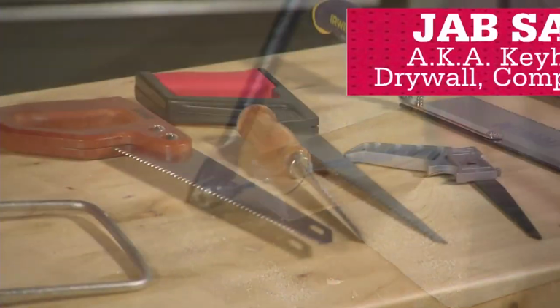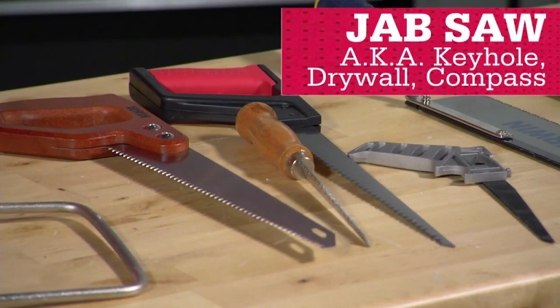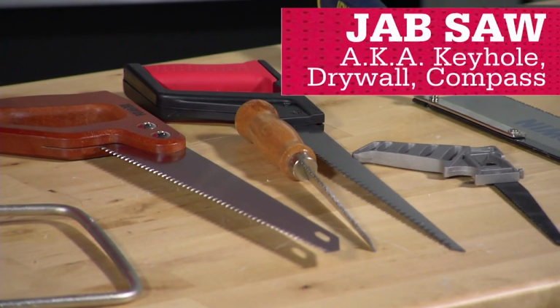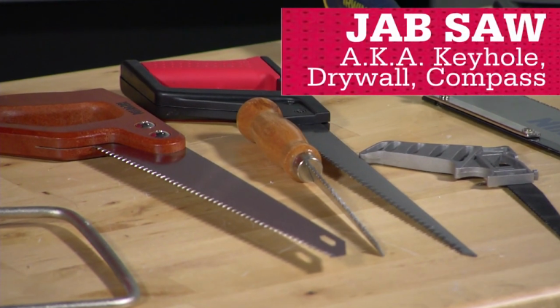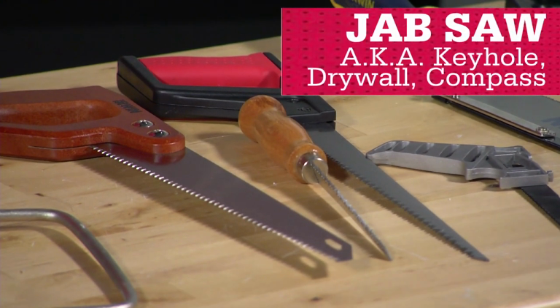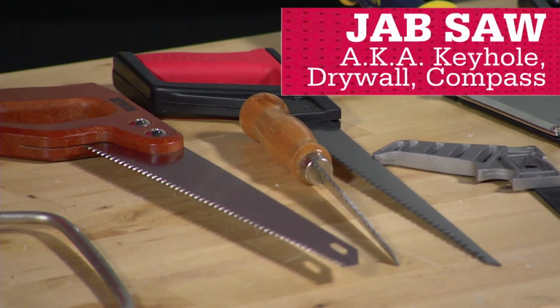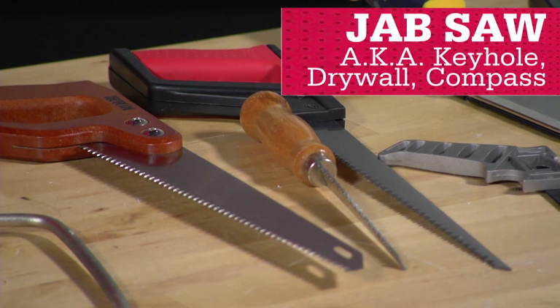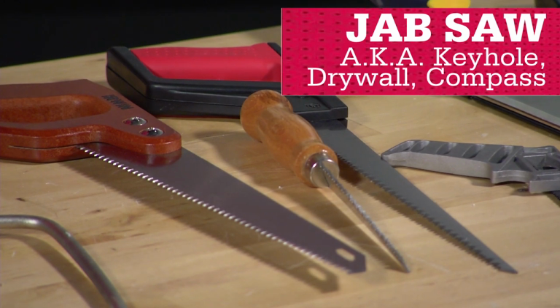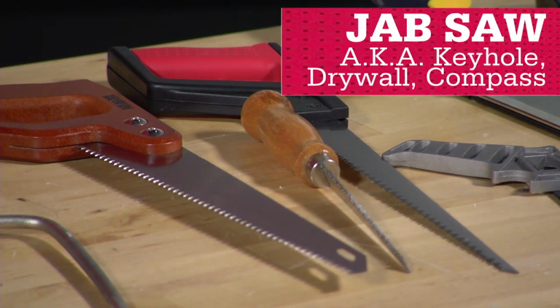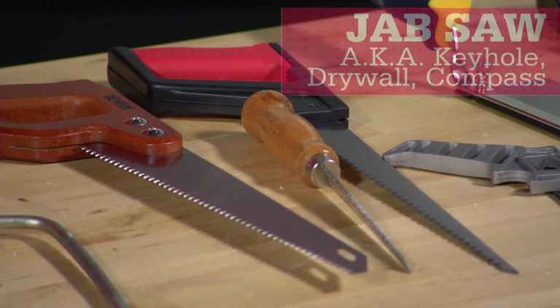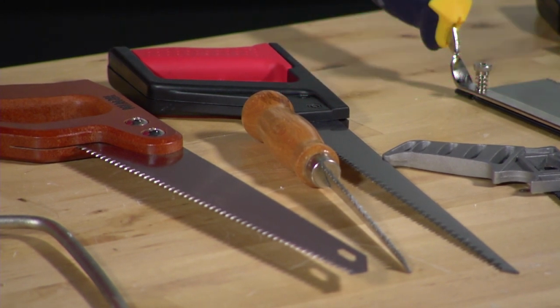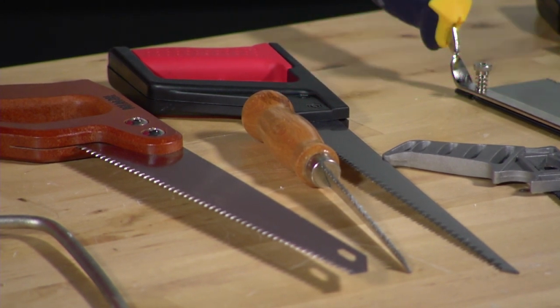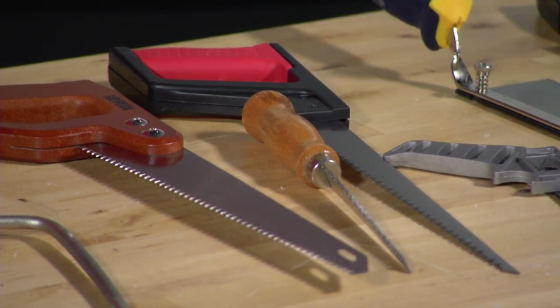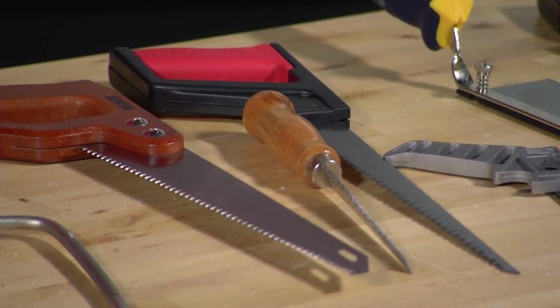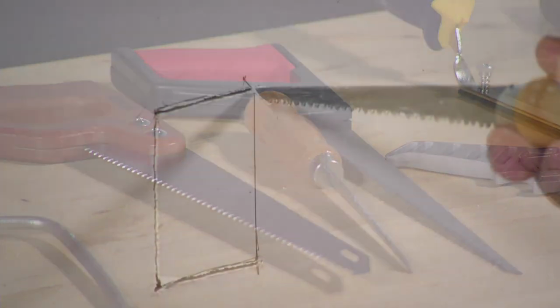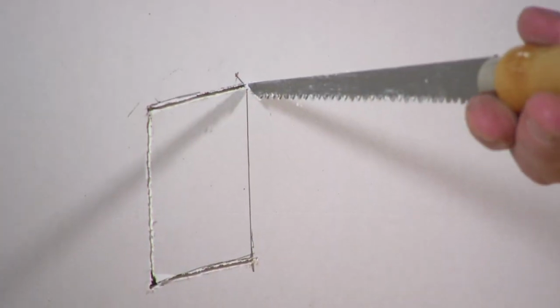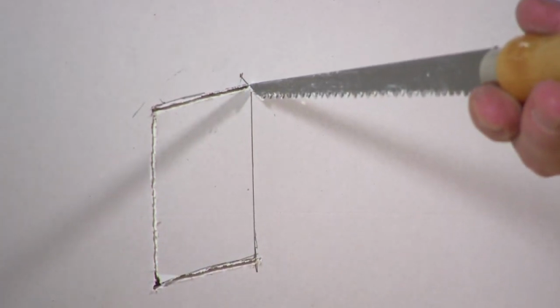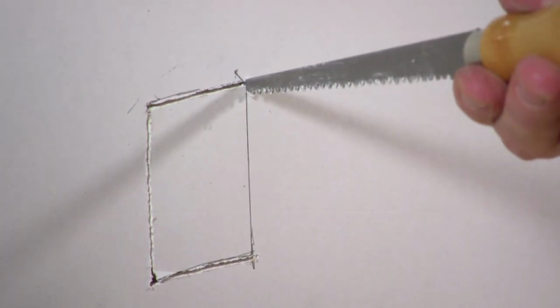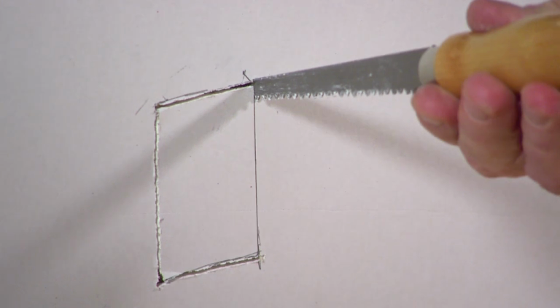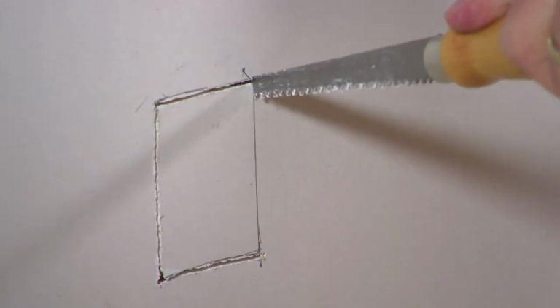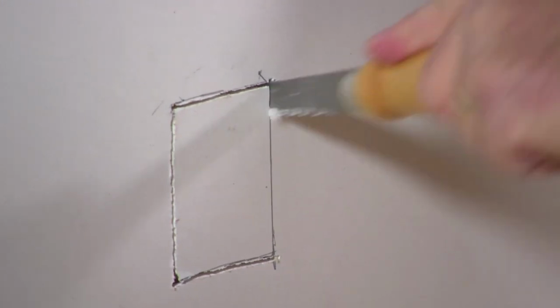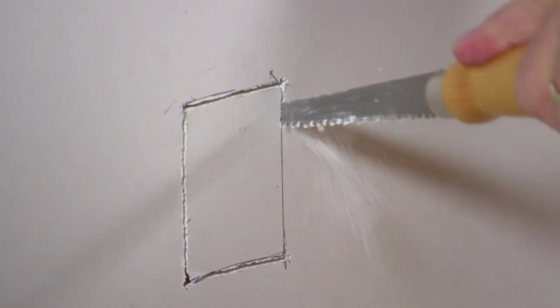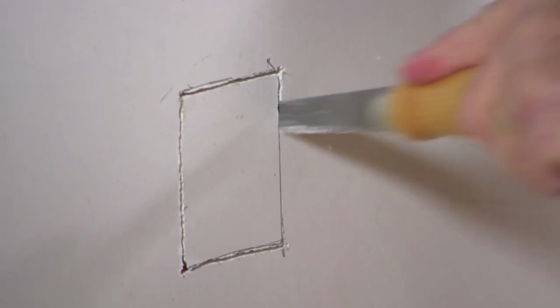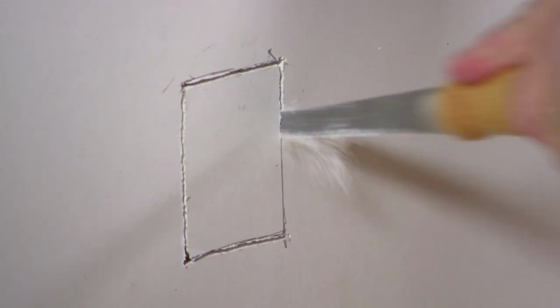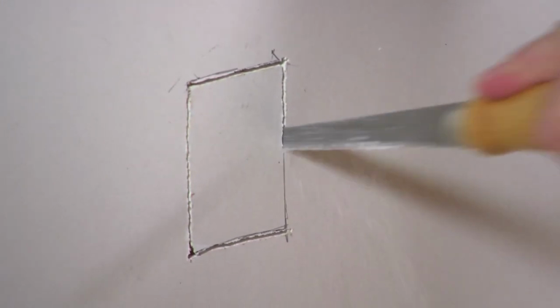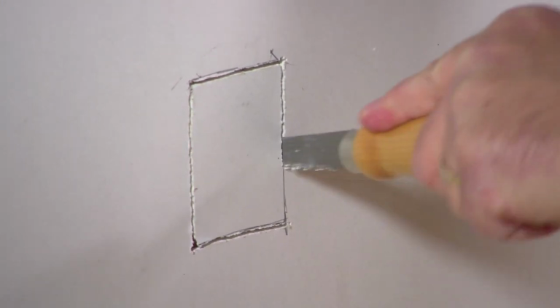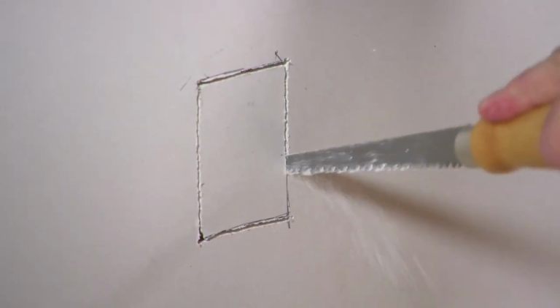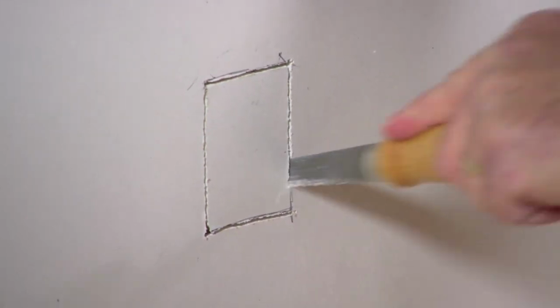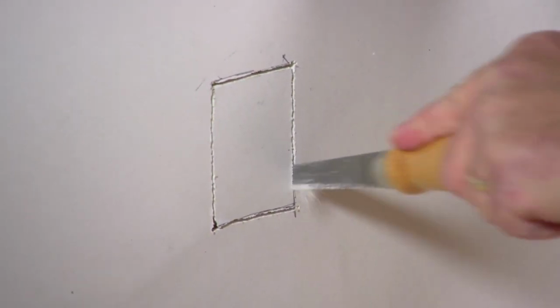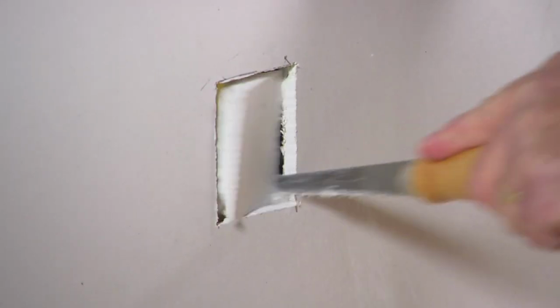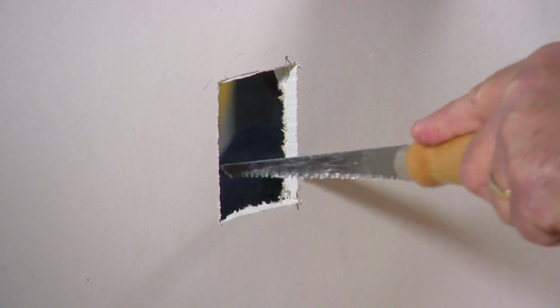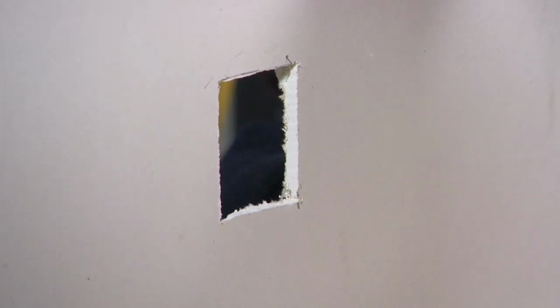Jab saws have a sharp tip and stiff blade for plunging into a surface. The shallow blade allows for cutting curves and contours. Use these saws to cut out a hole for a pipe or receptacle.